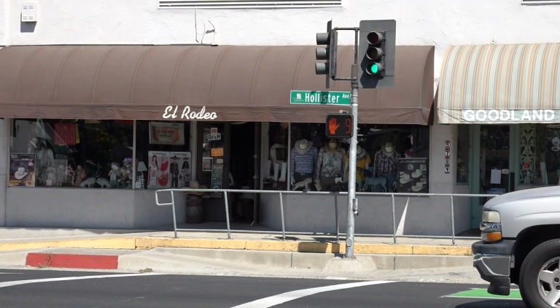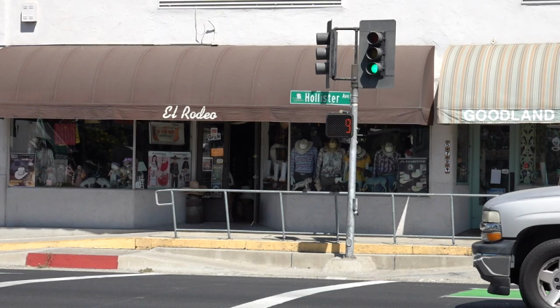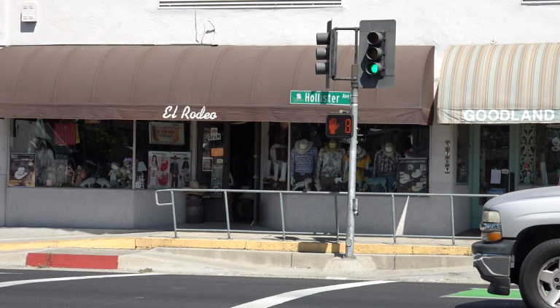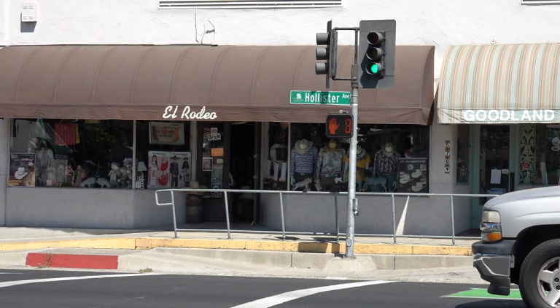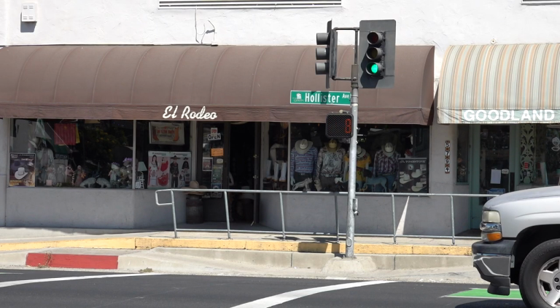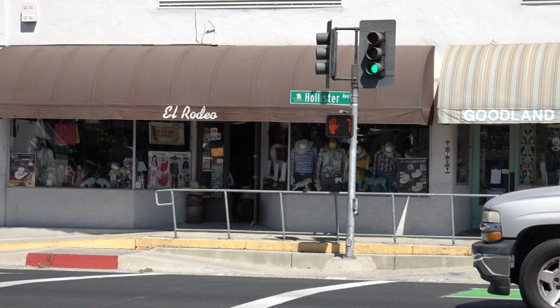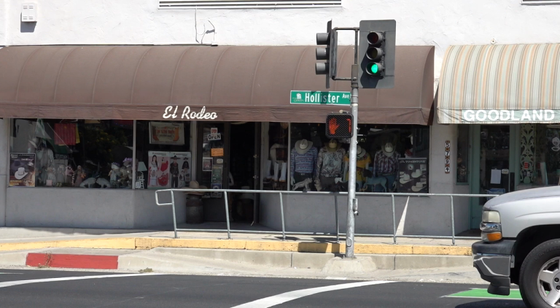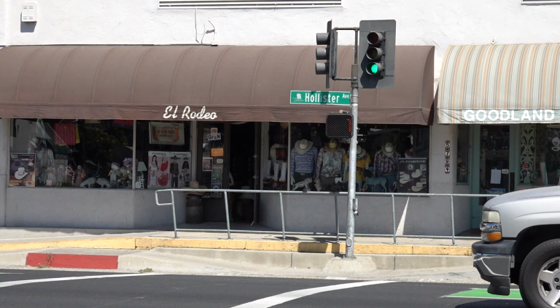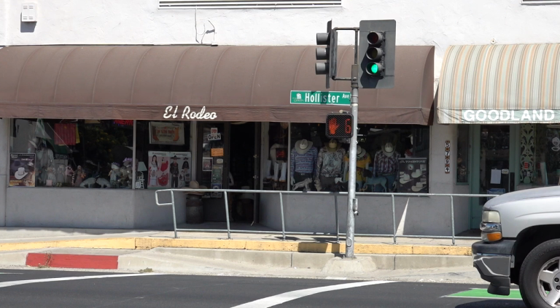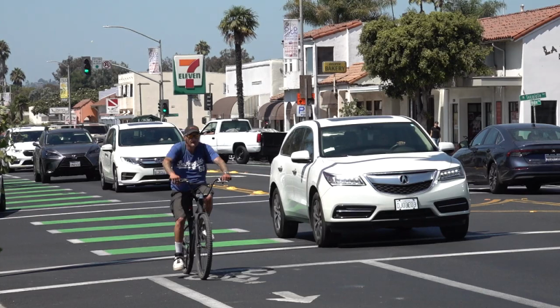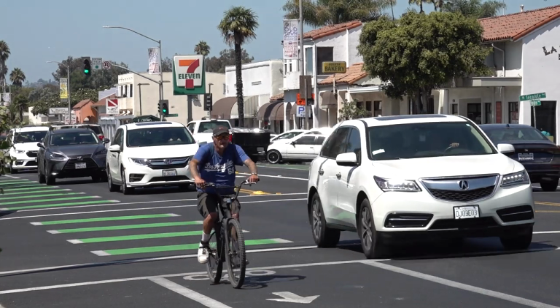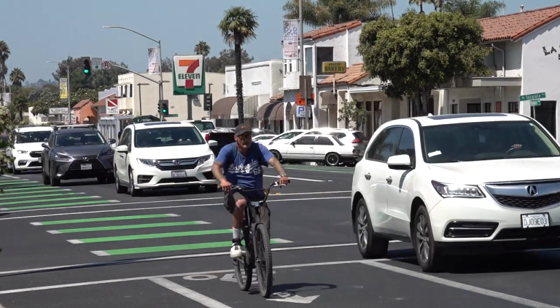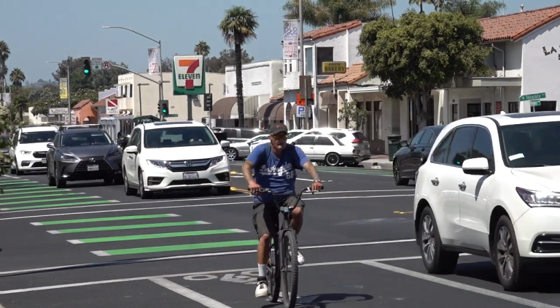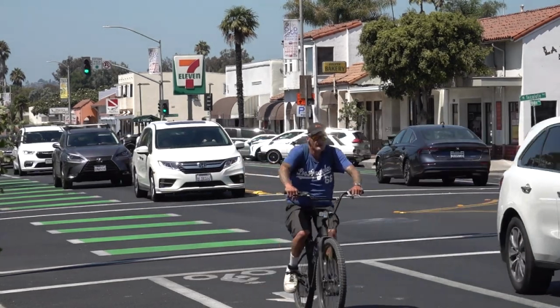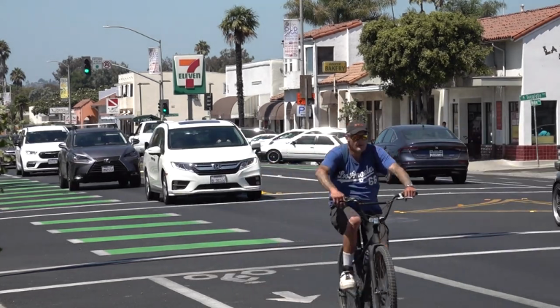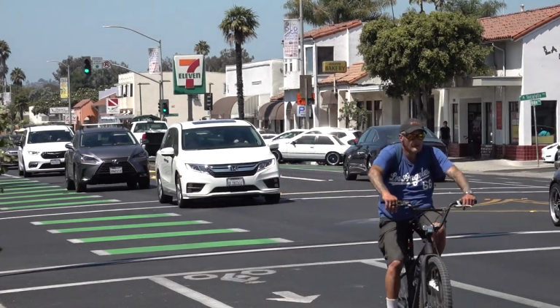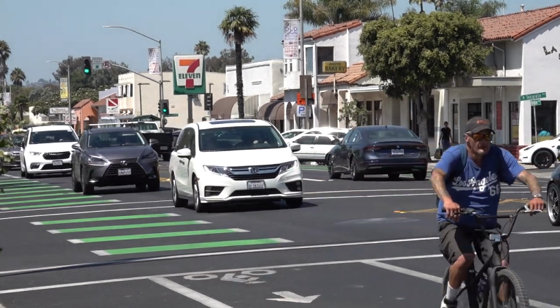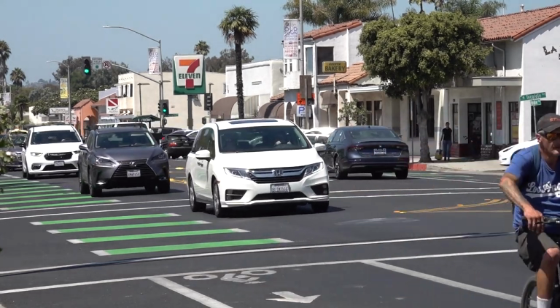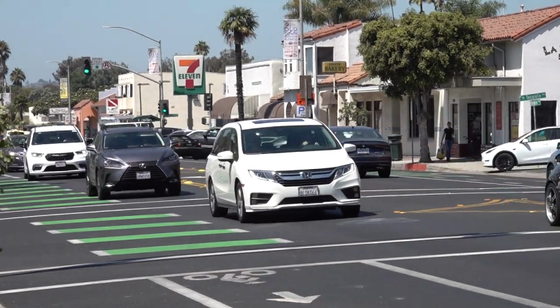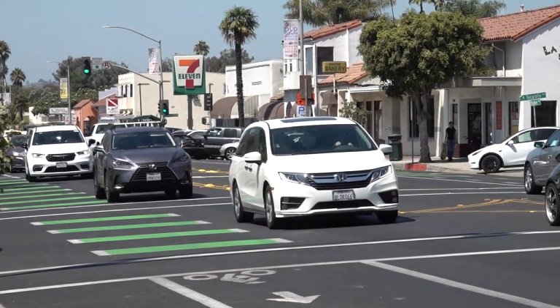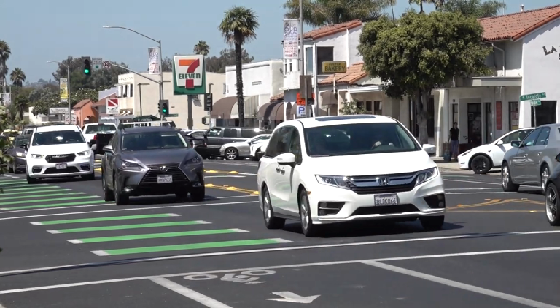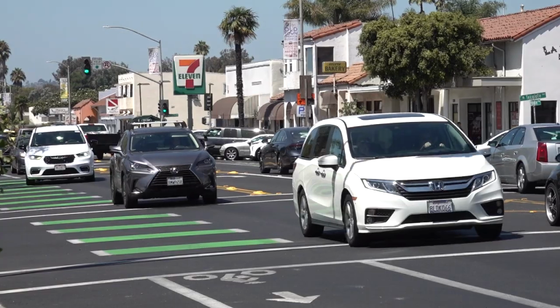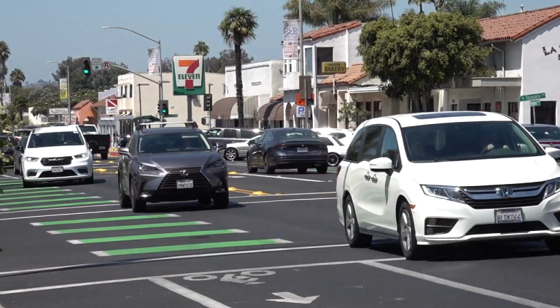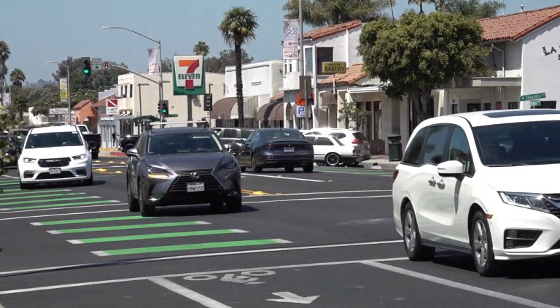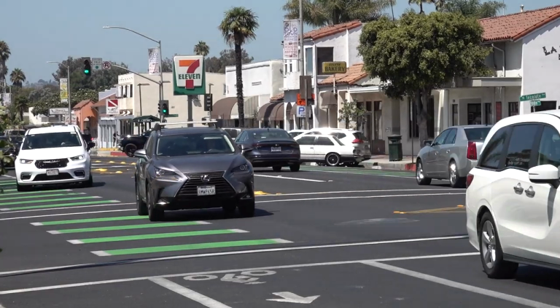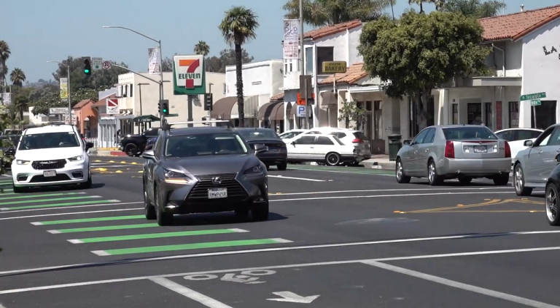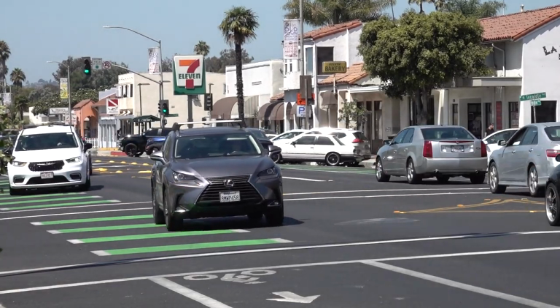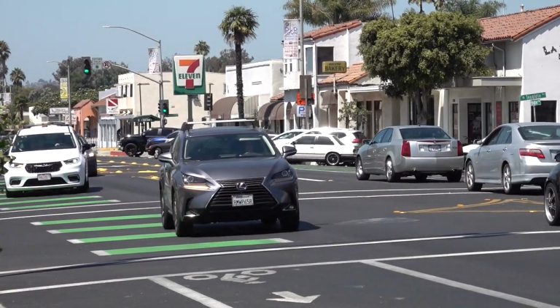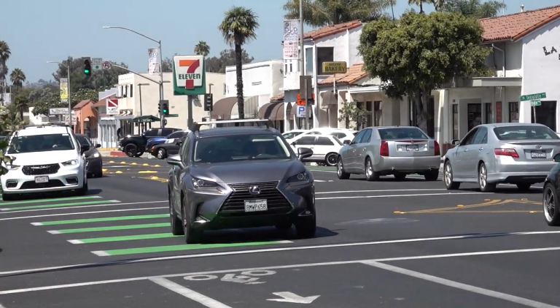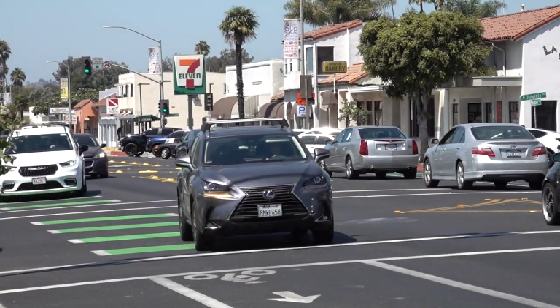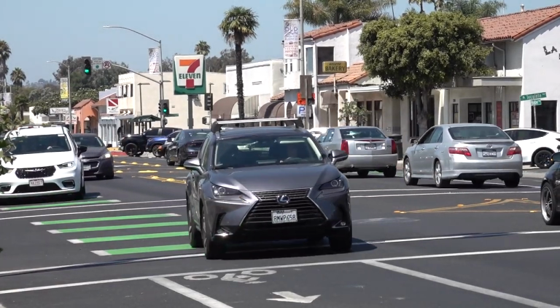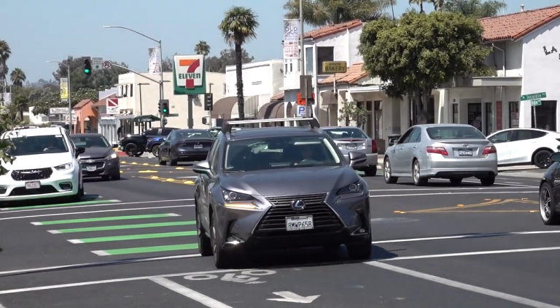If you take Hollister Avenue and pass through Old Town Goleta, you might have noticed the new paint job on the Old Town Strip. It now features more parking areas and, most controversially, has been changed from two lanes to one.